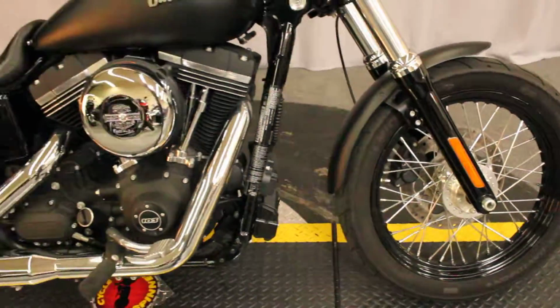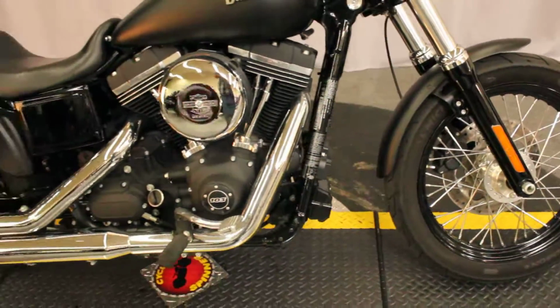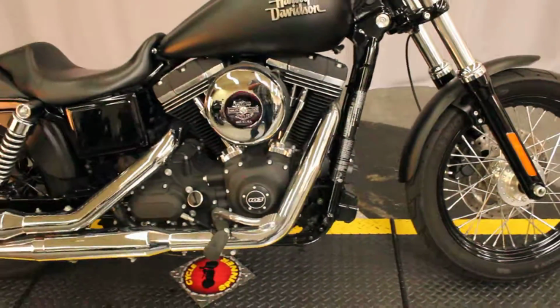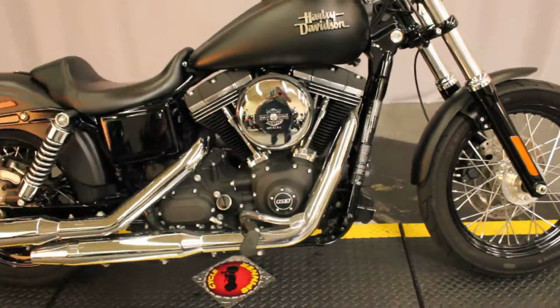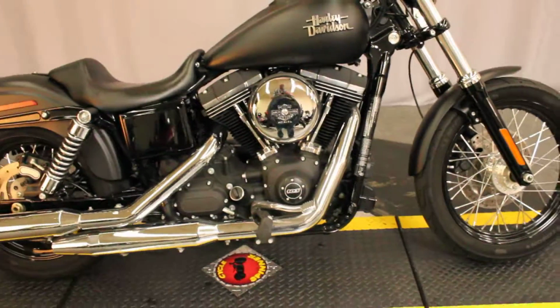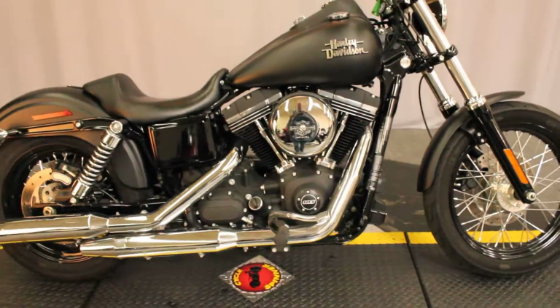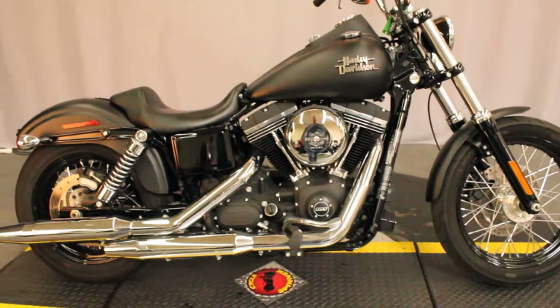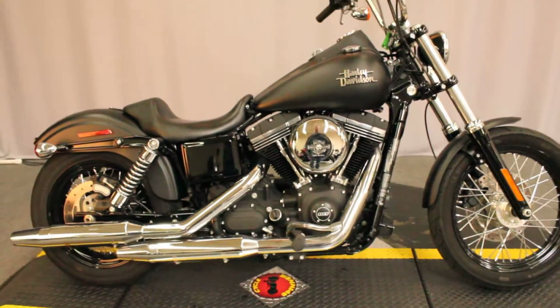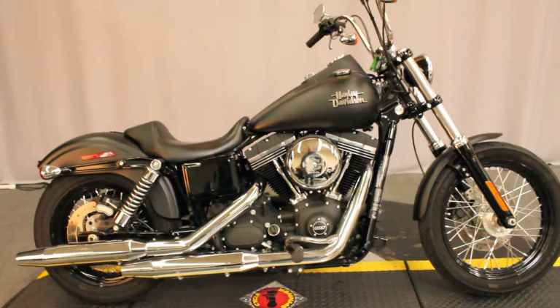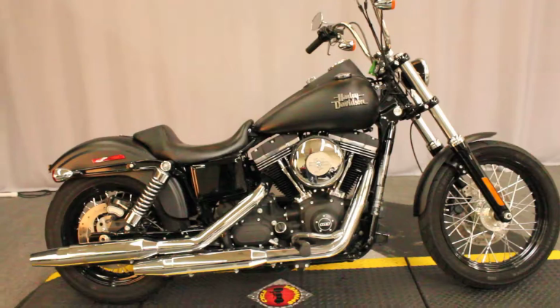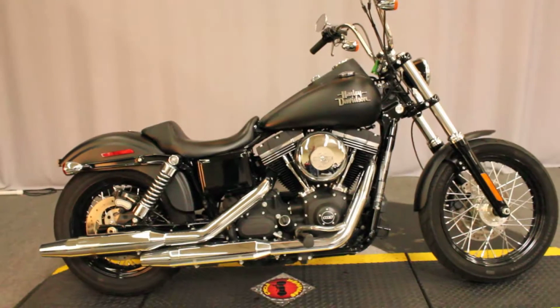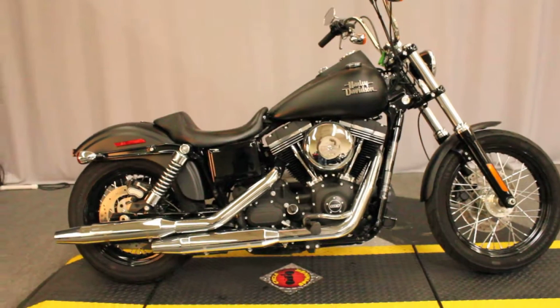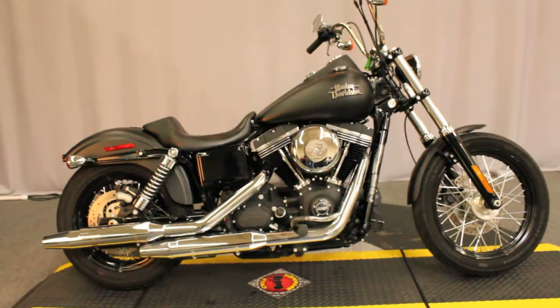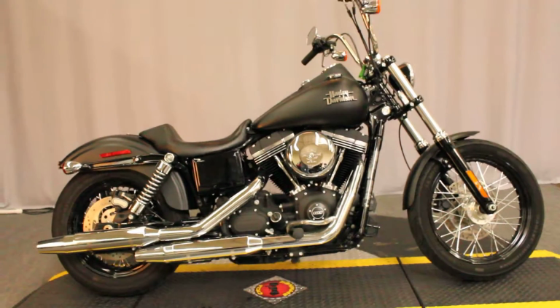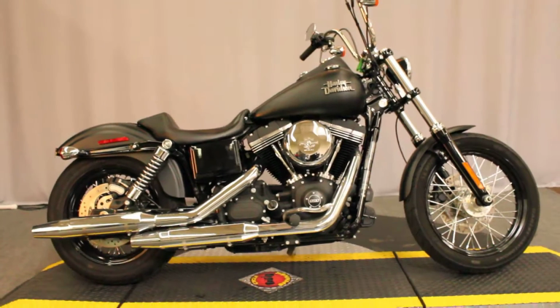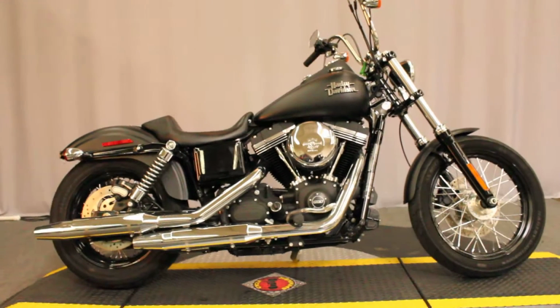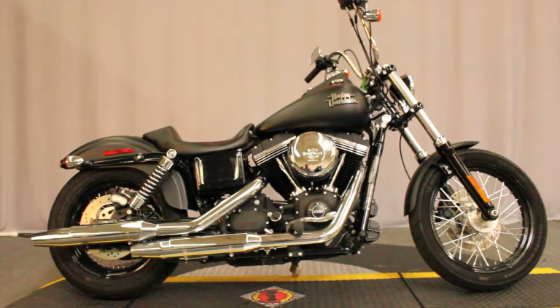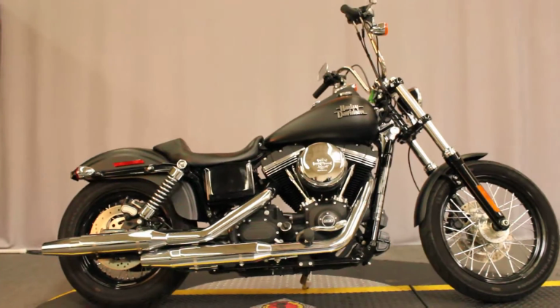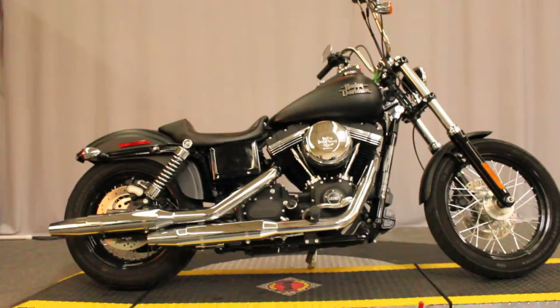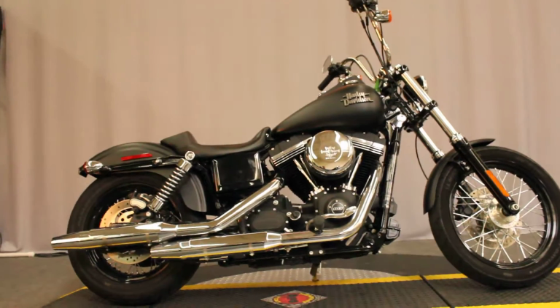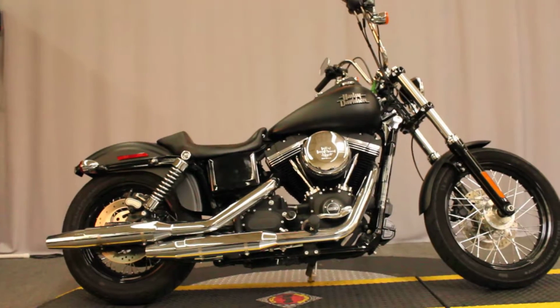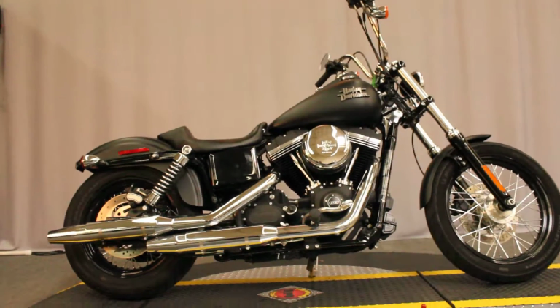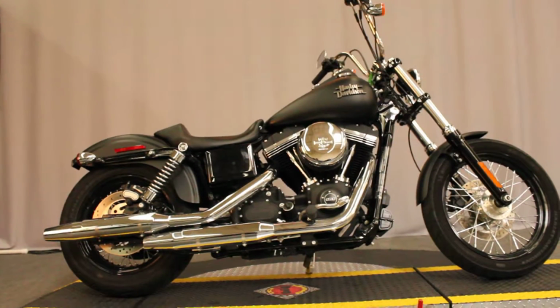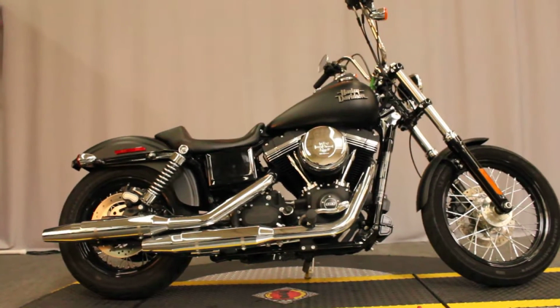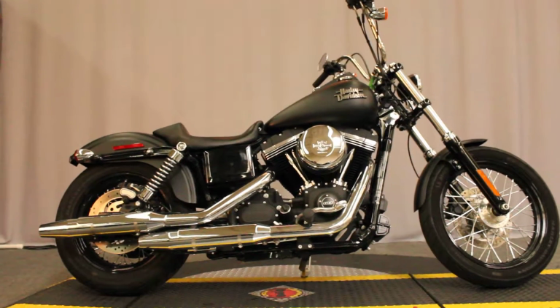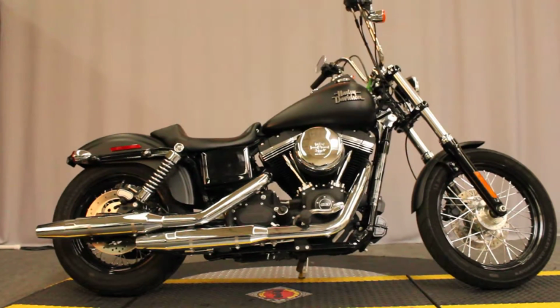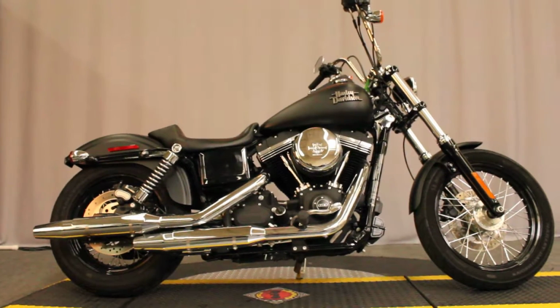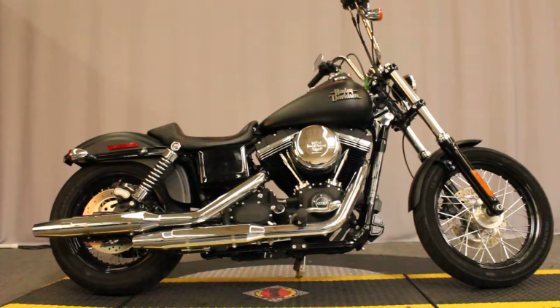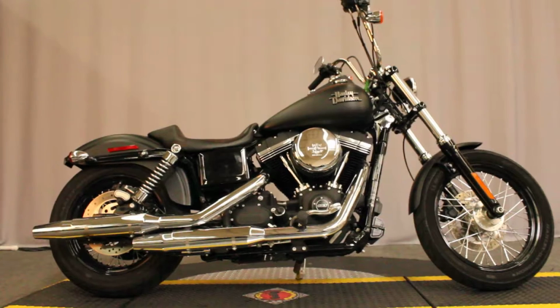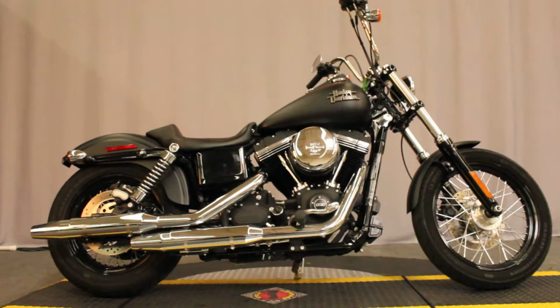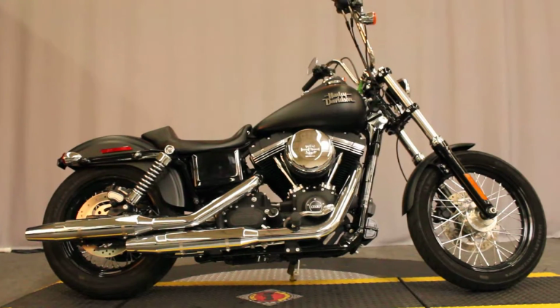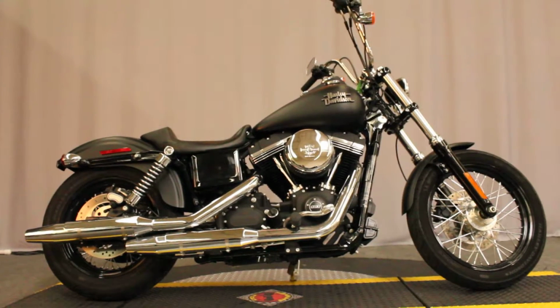Available for test rides seven days a week at North County Indian Motorcycle in San Marcos. Come on out — we're between Vista and Escondido.